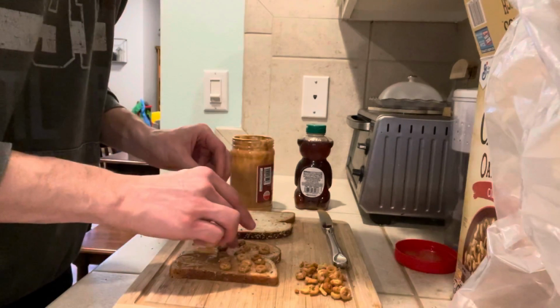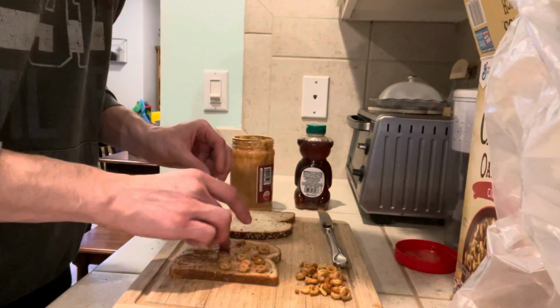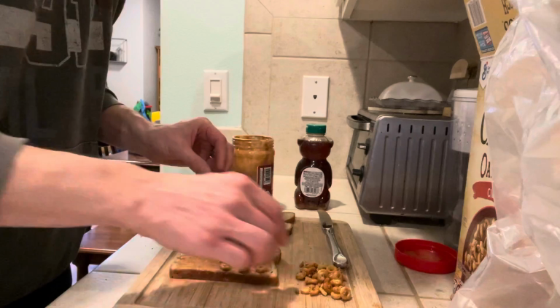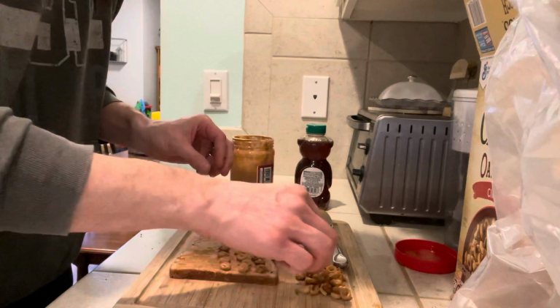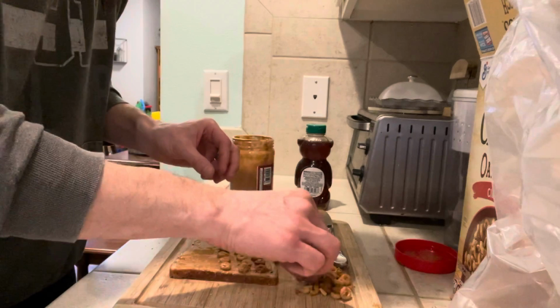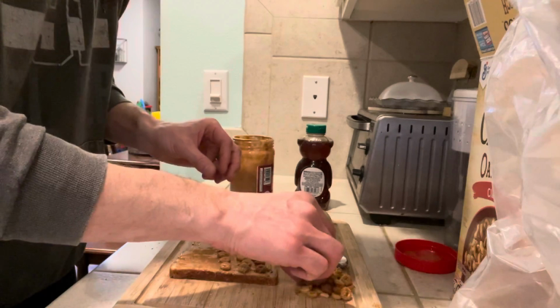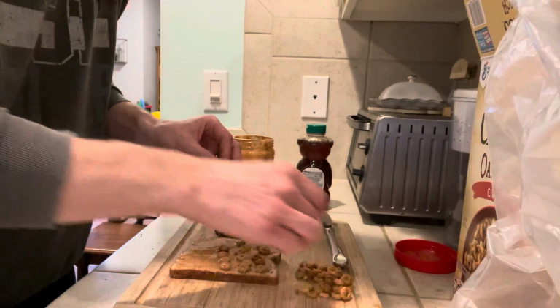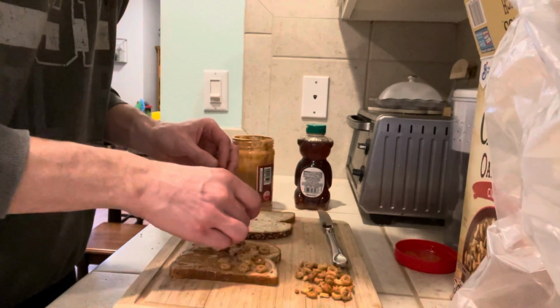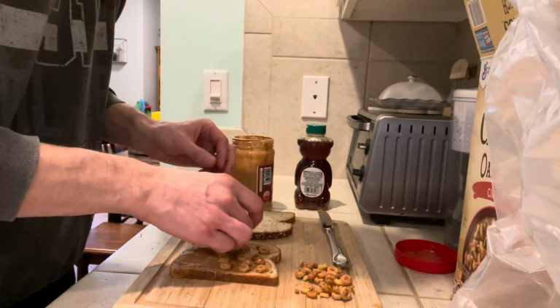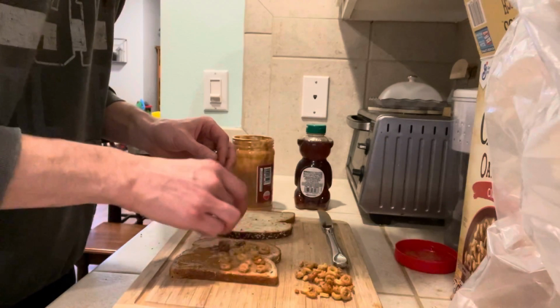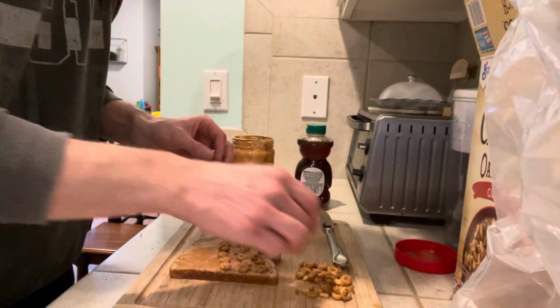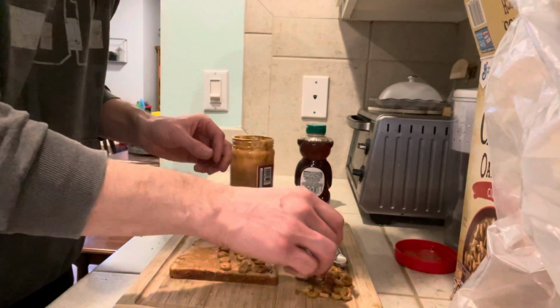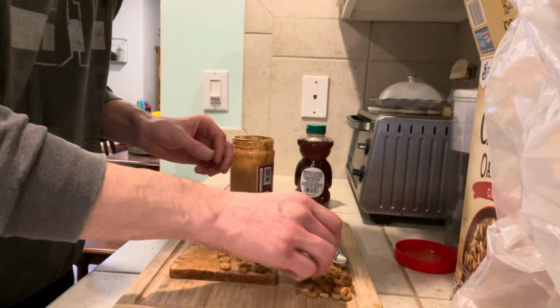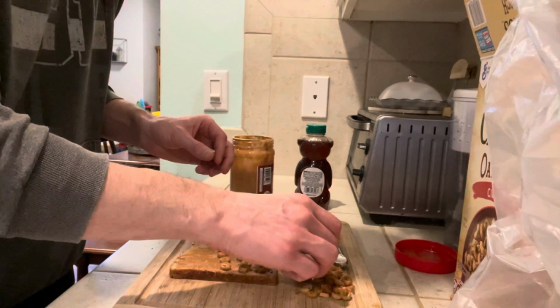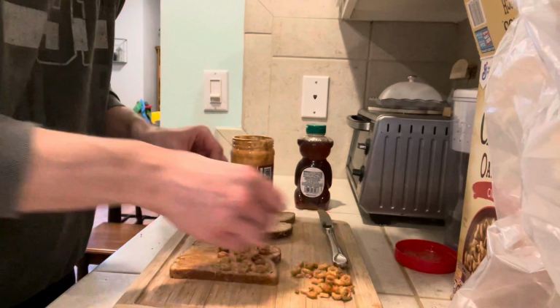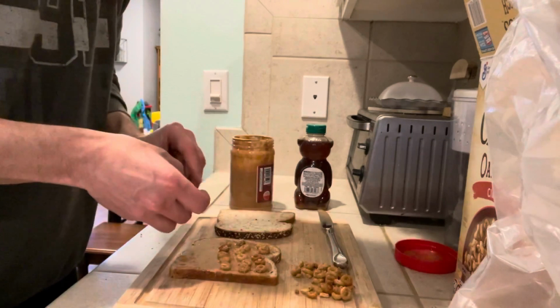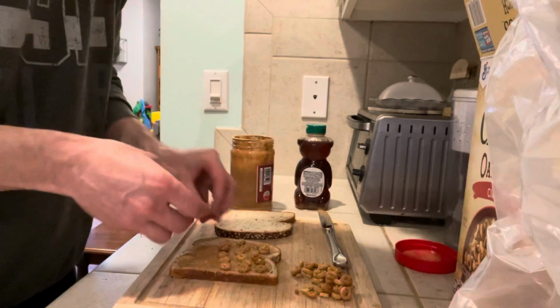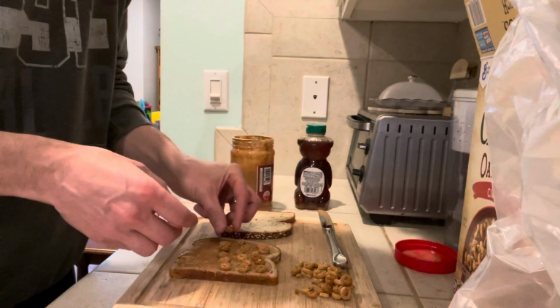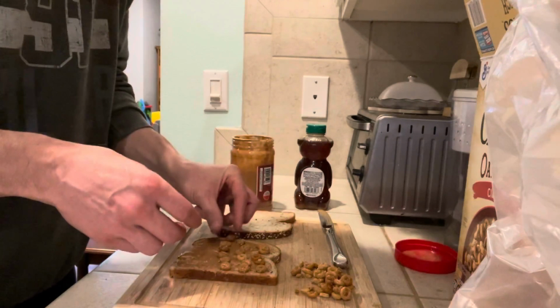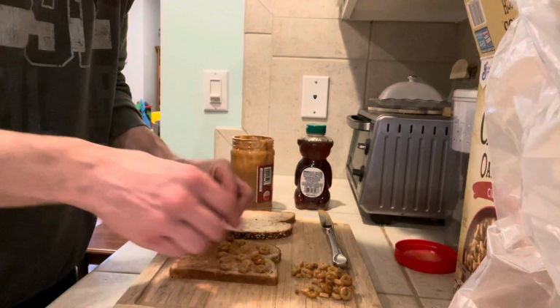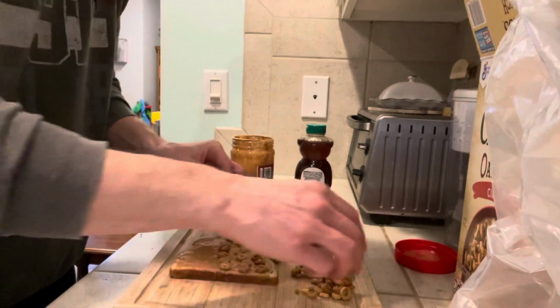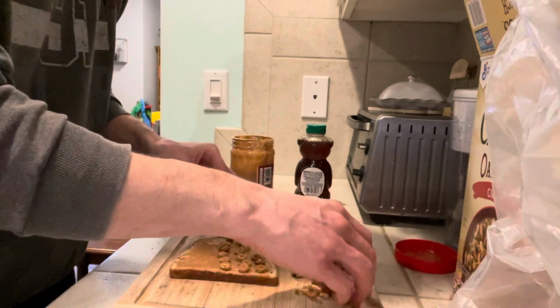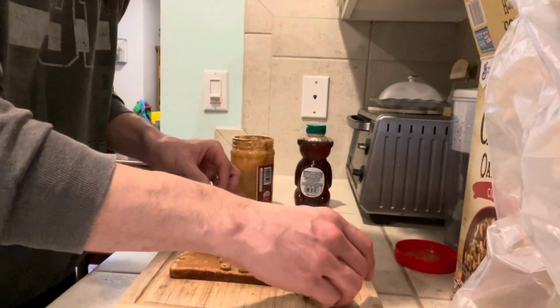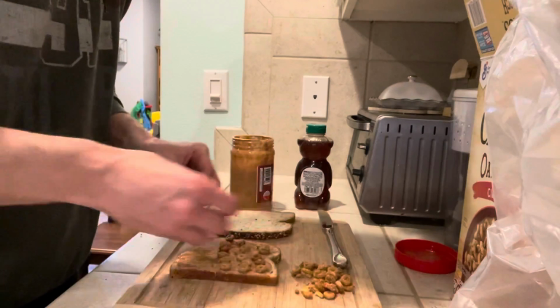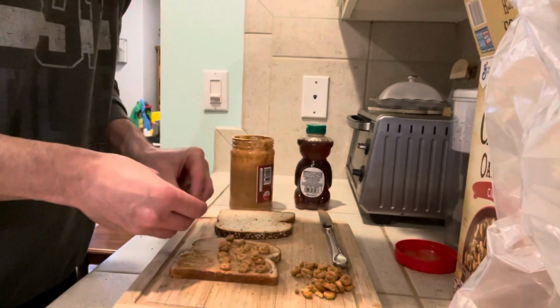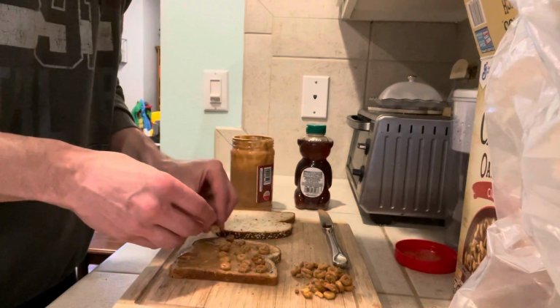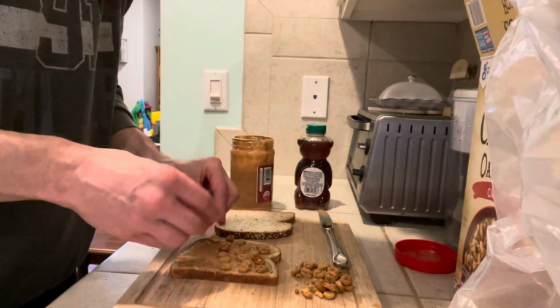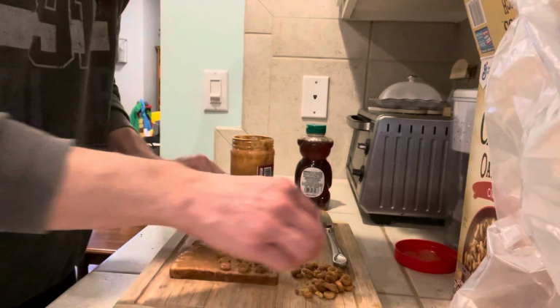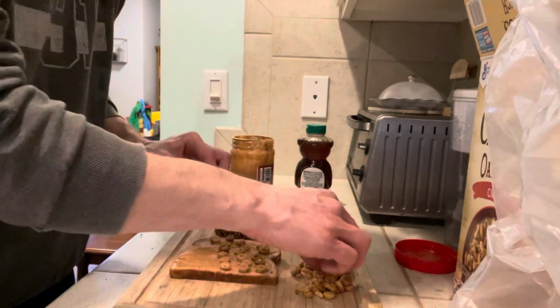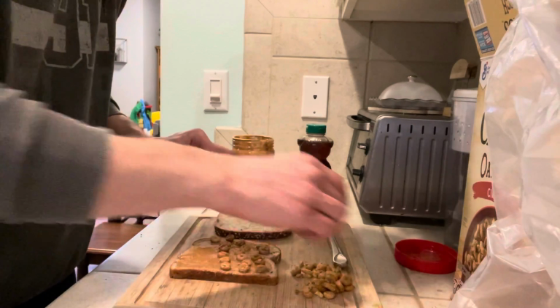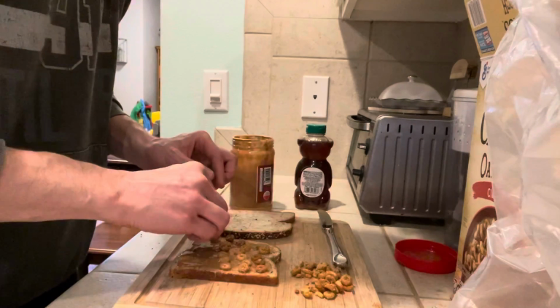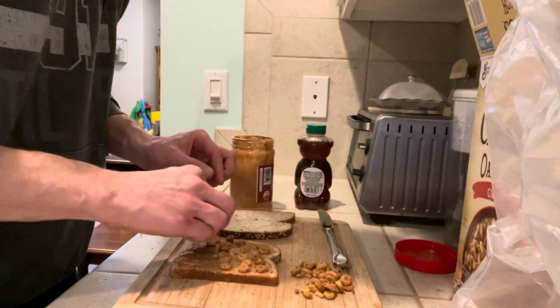Be warned, there's a lot of sugar in these. But such is the way of things these days with anything your kids are going to be willing to eat.